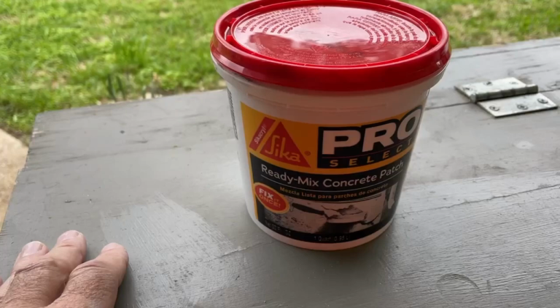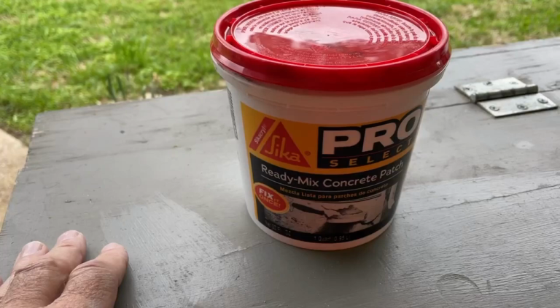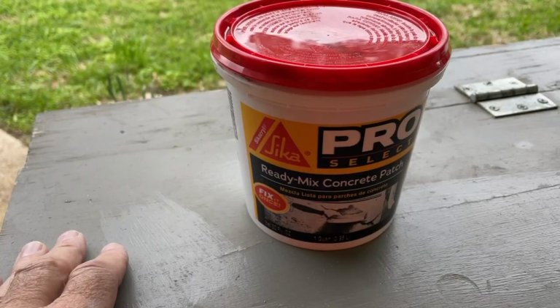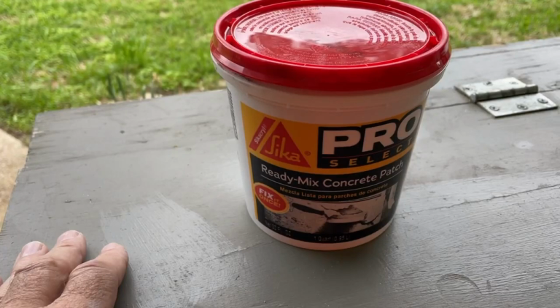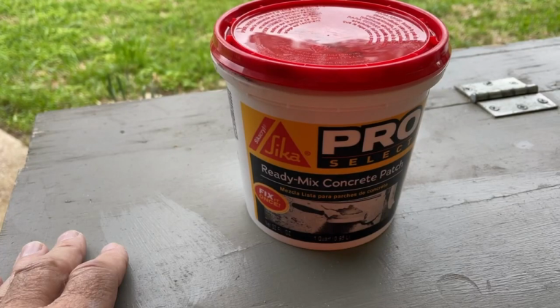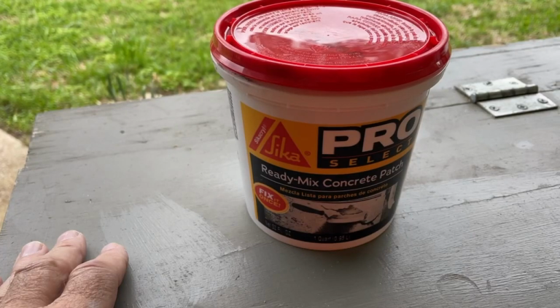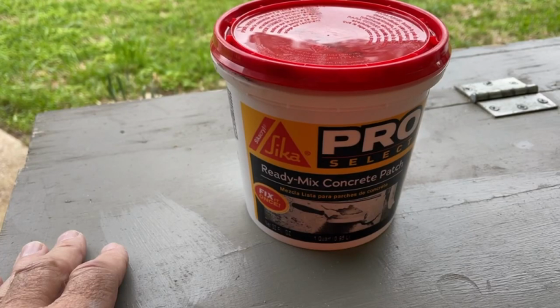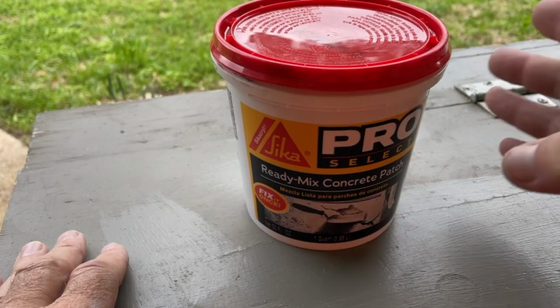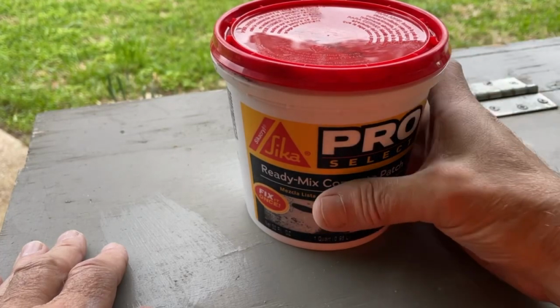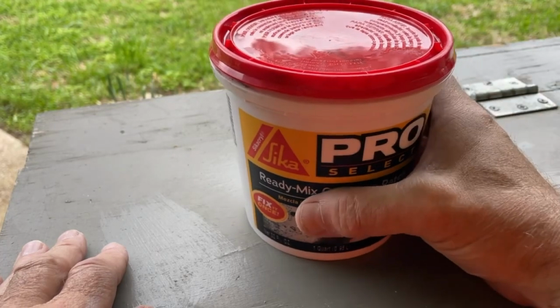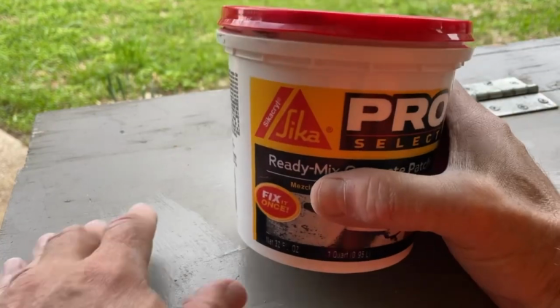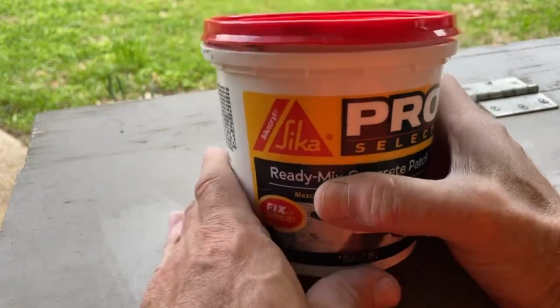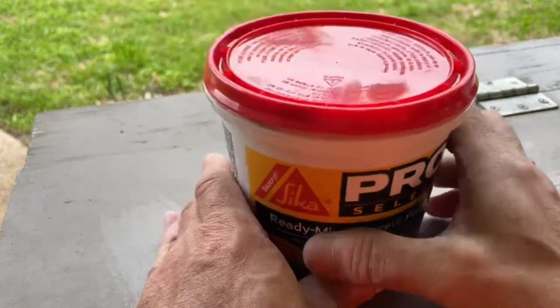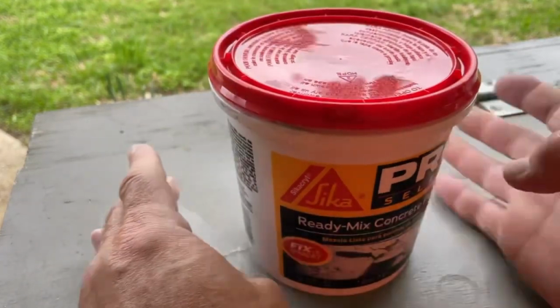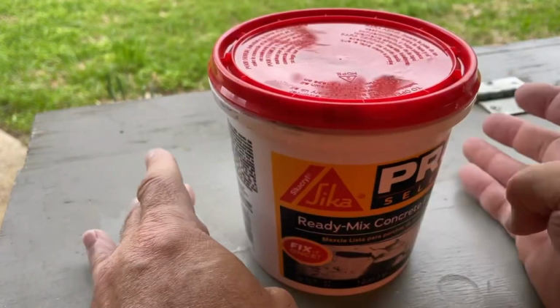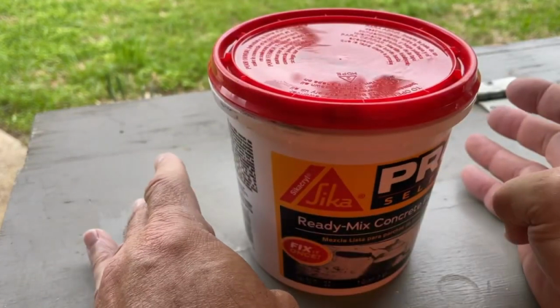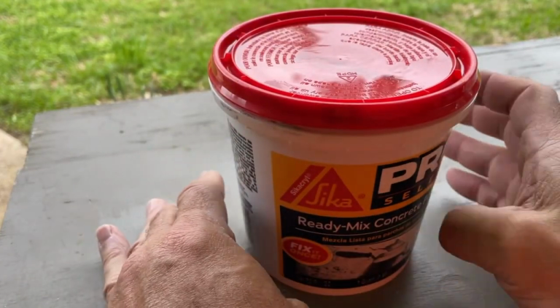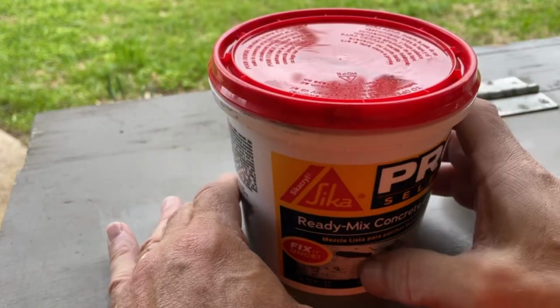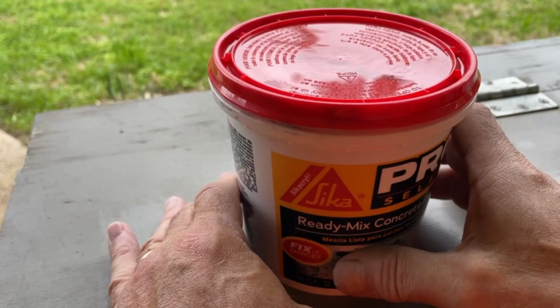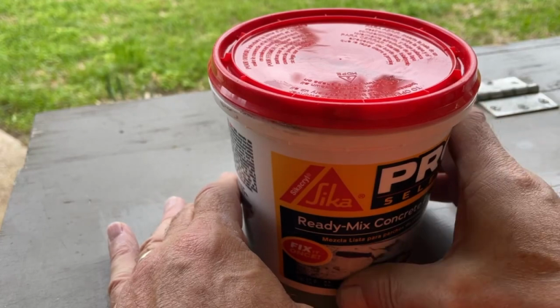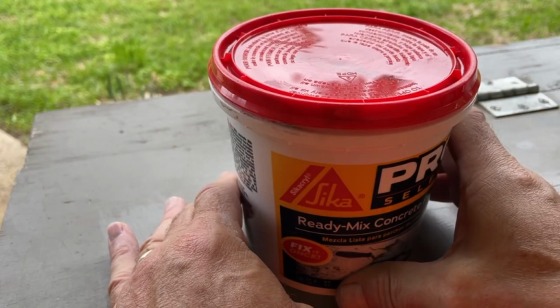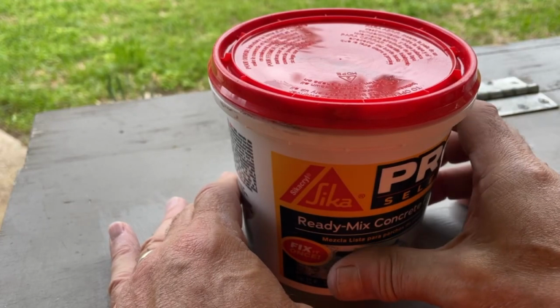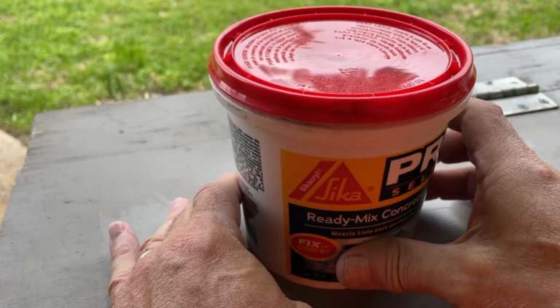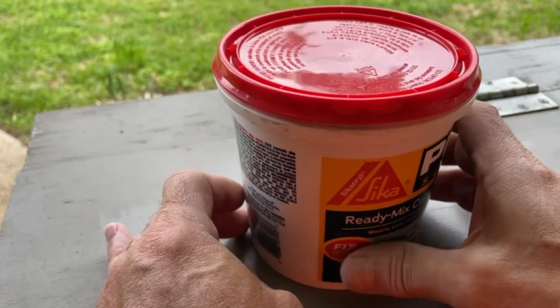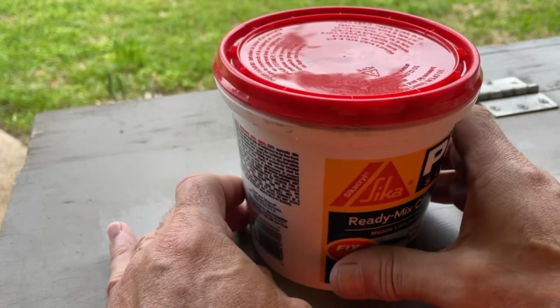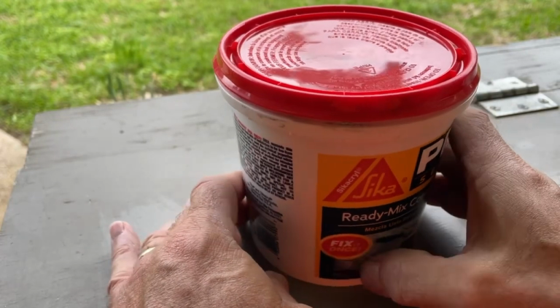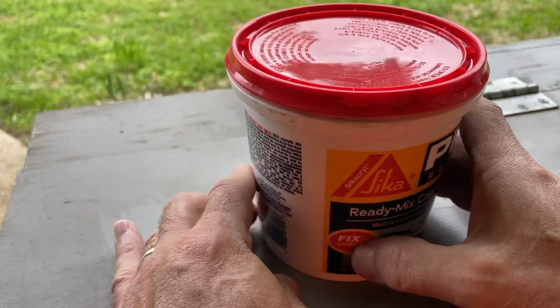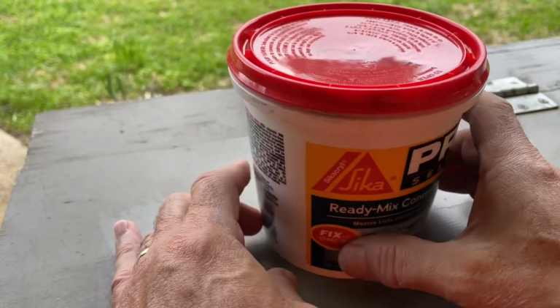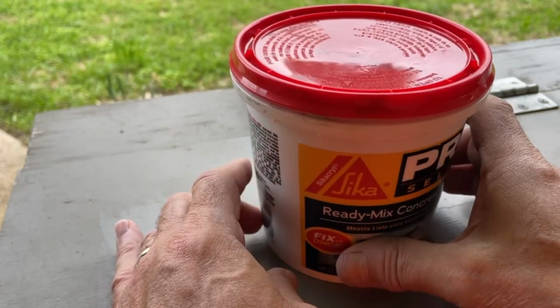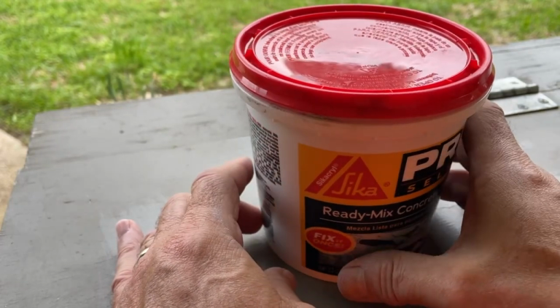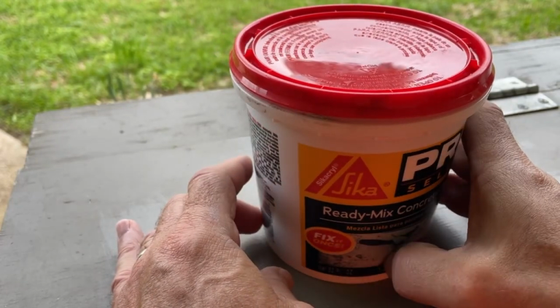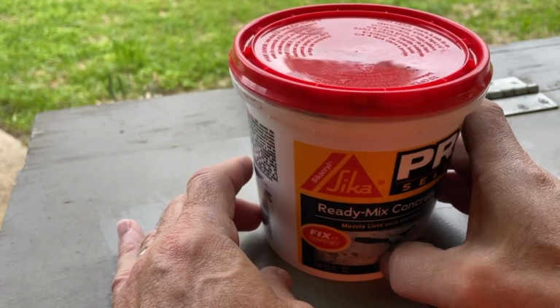Sika ProSelect Ready Mix Concrete Patch. This is good for fixing small cracks in concrete, up to a quarter inch.